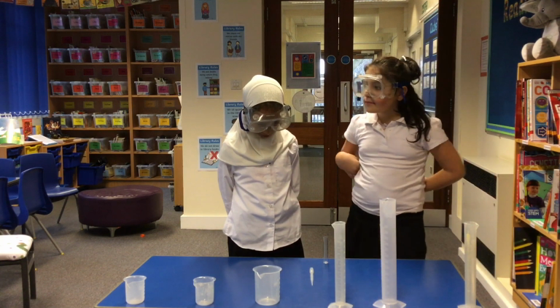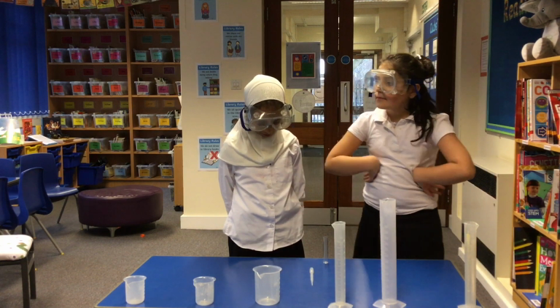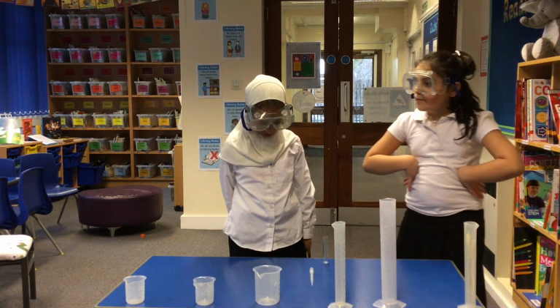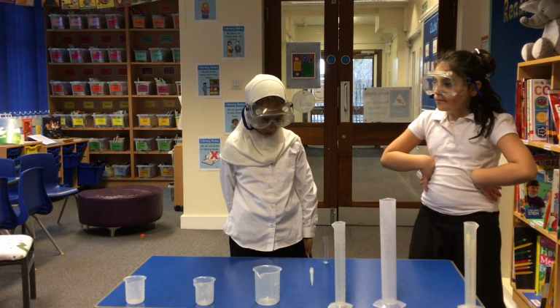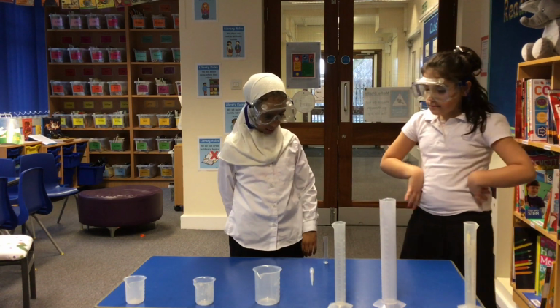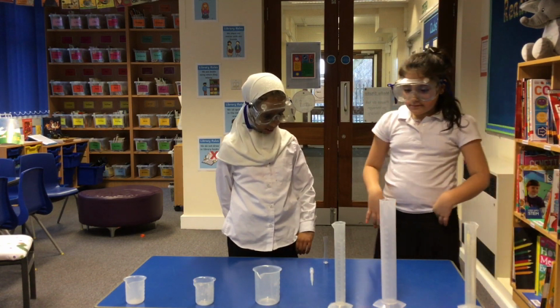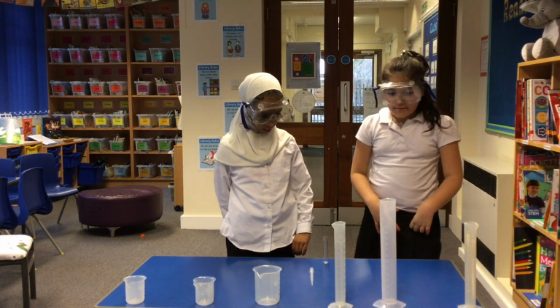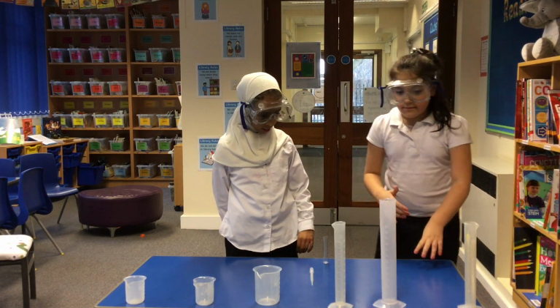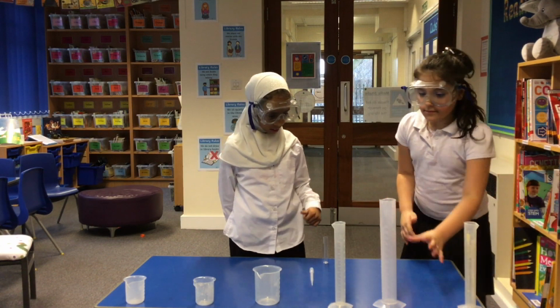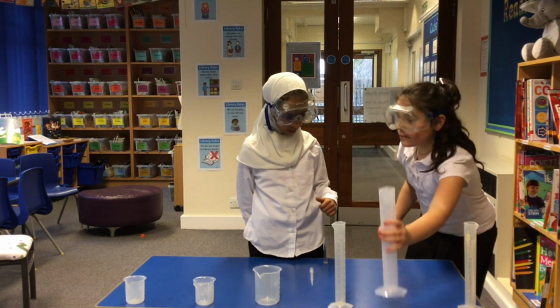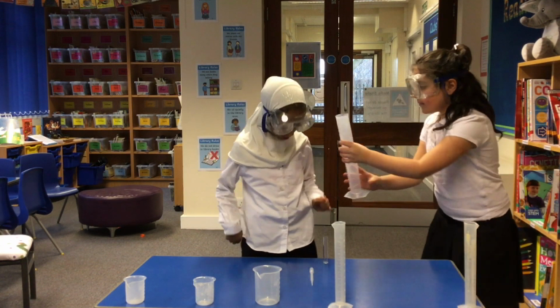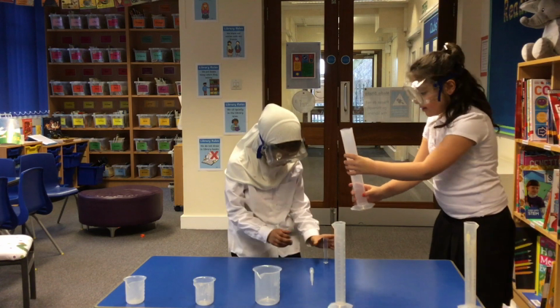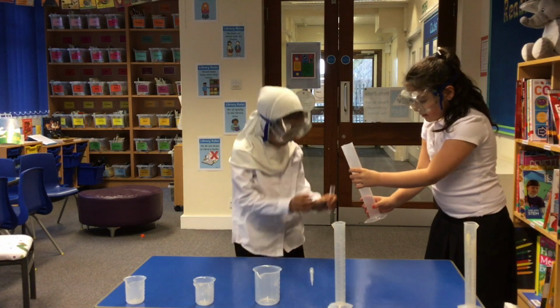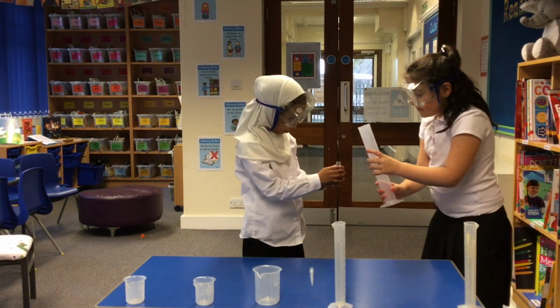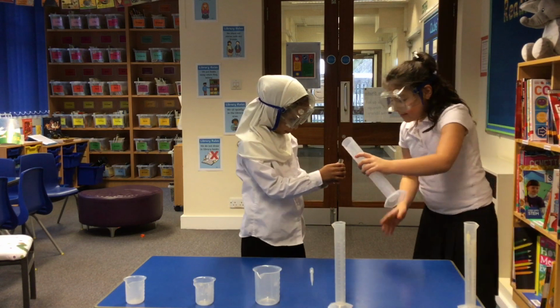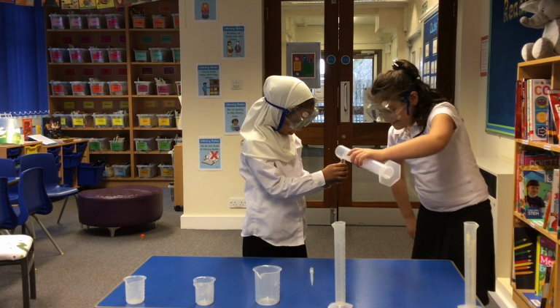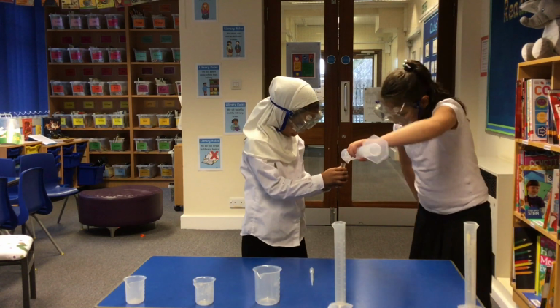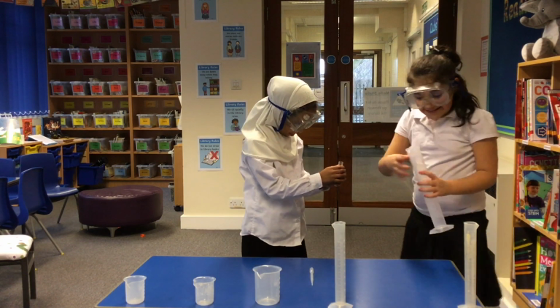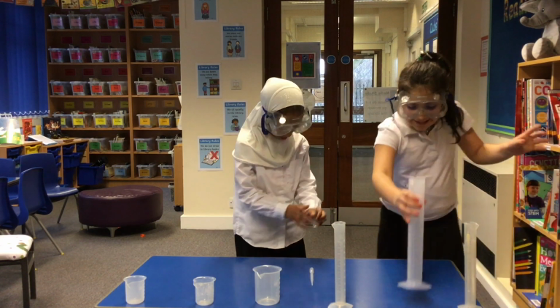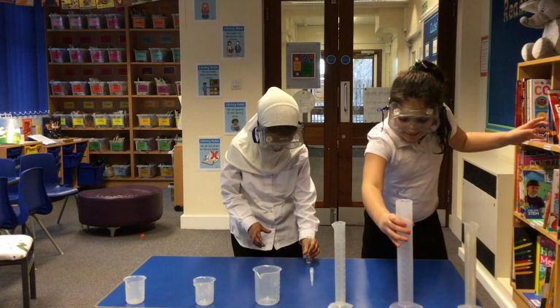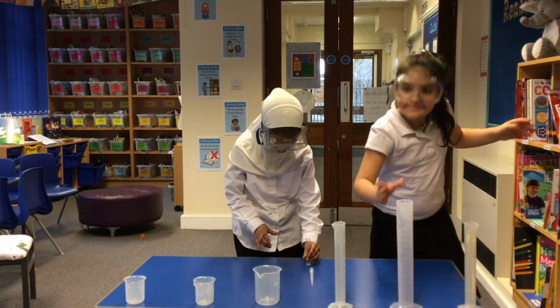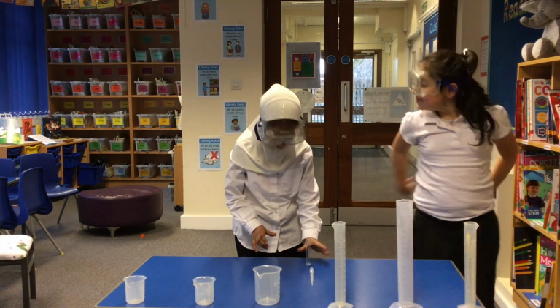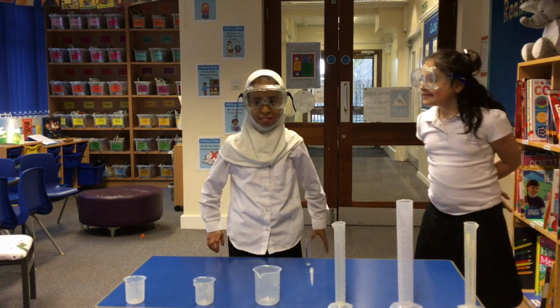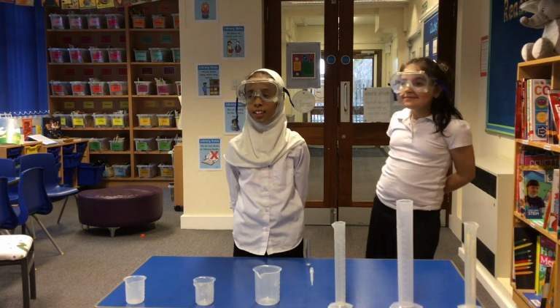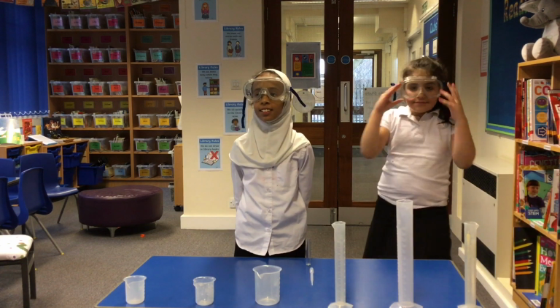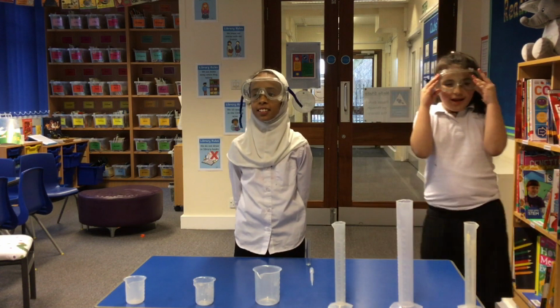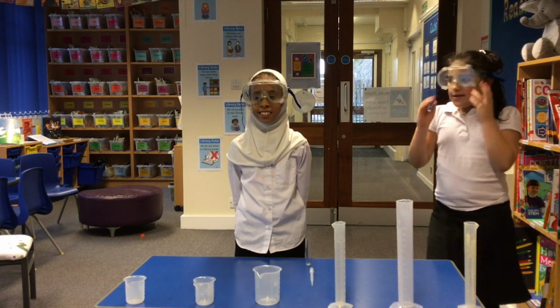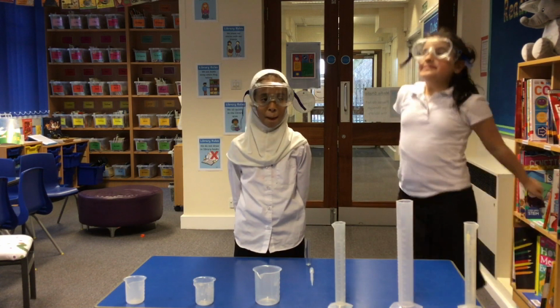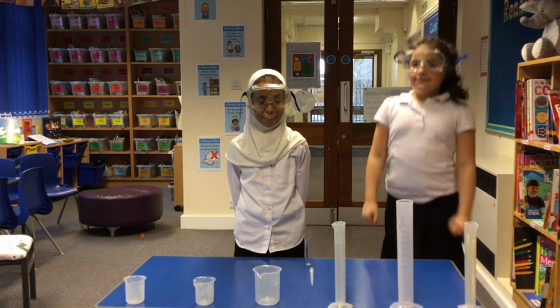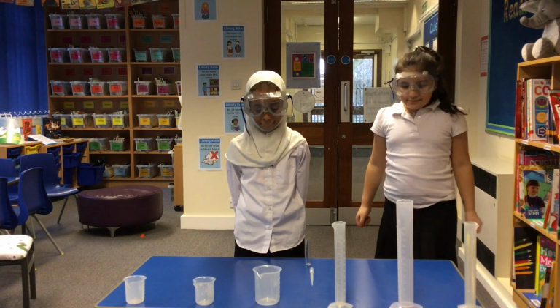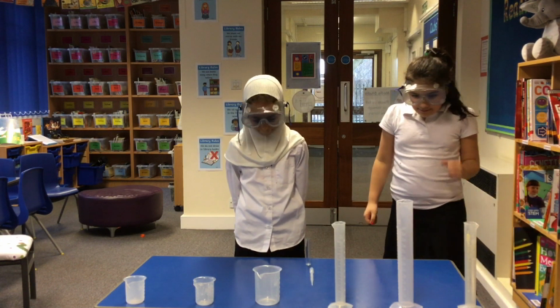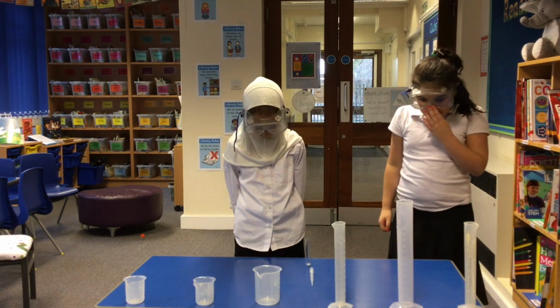Firstly, pour 3ml of milk in the test tube. Secondly, put 4ml of food colouring in.